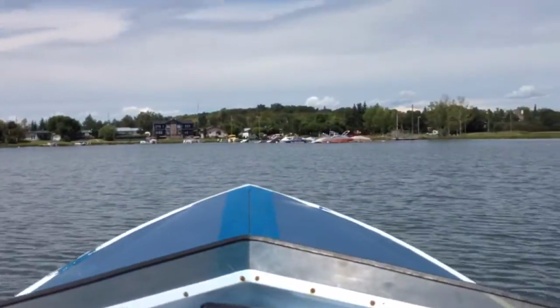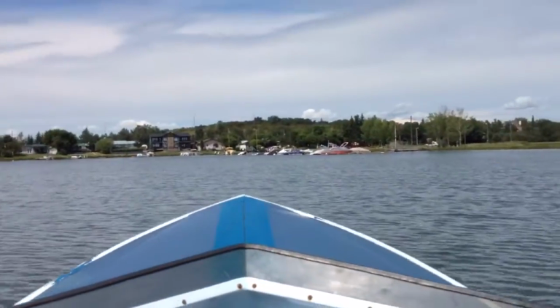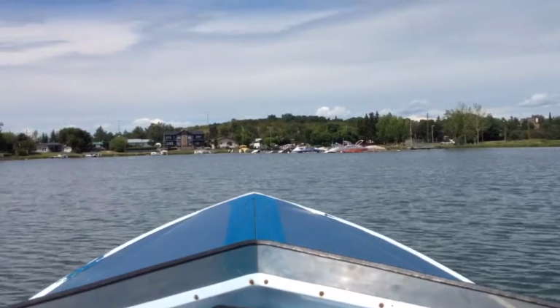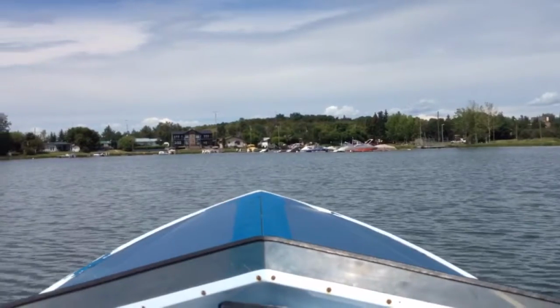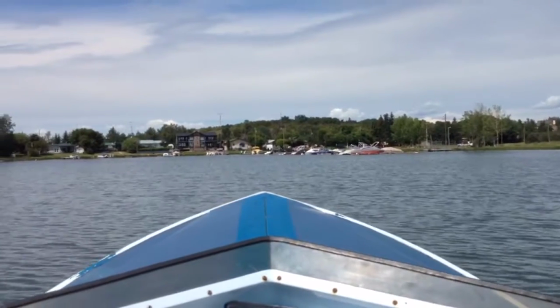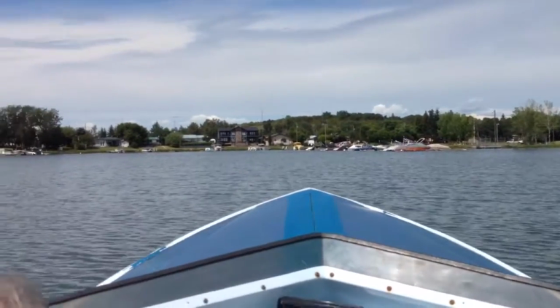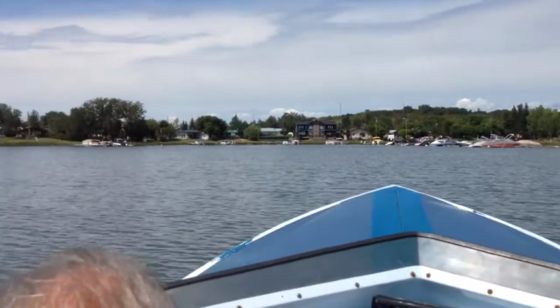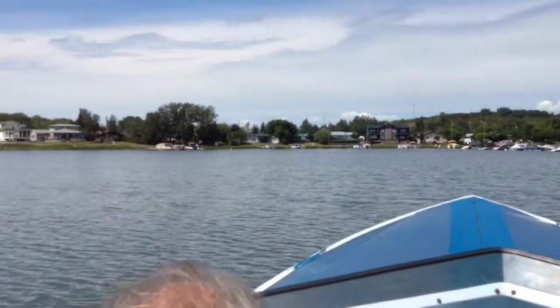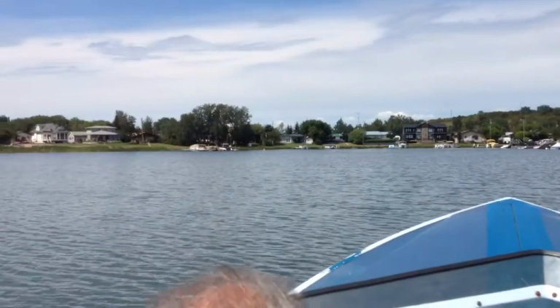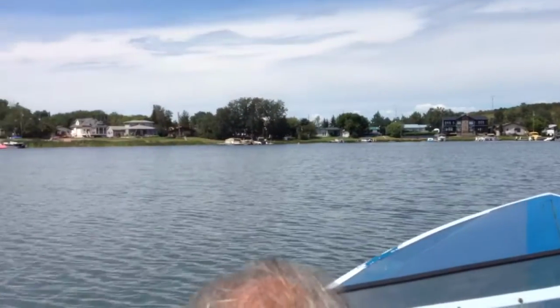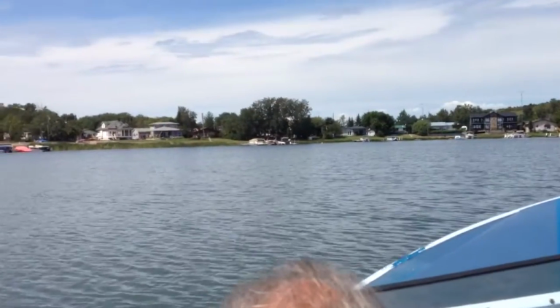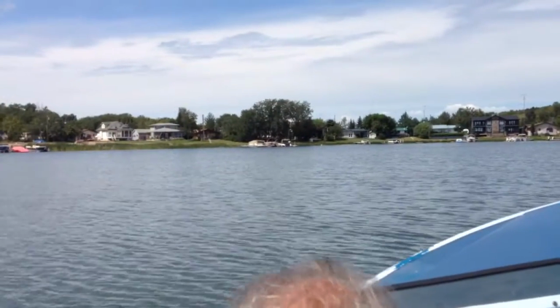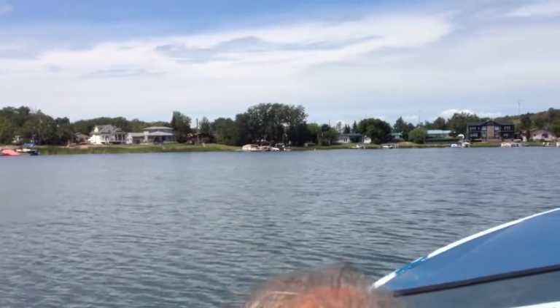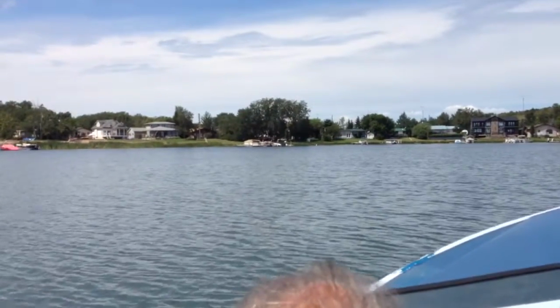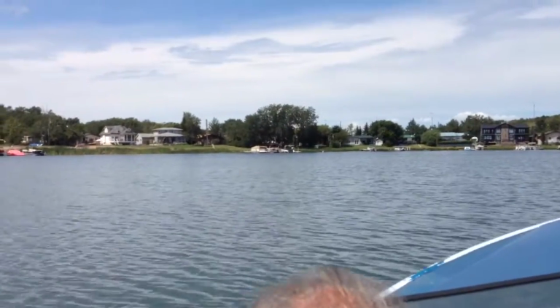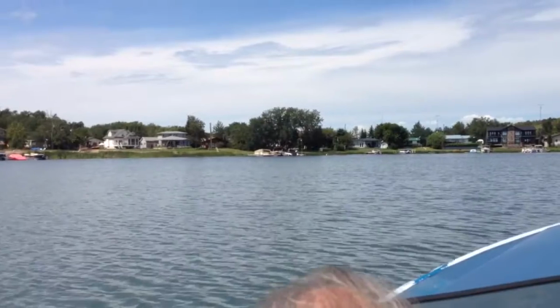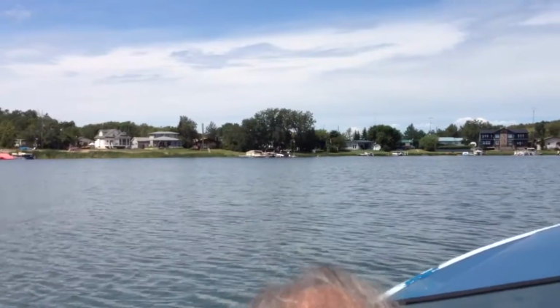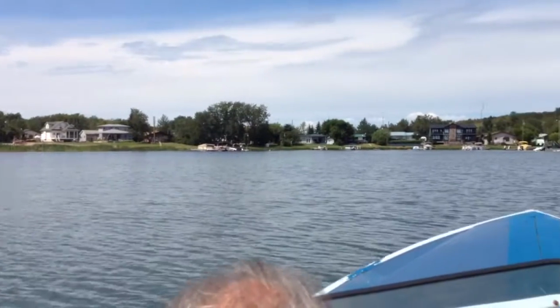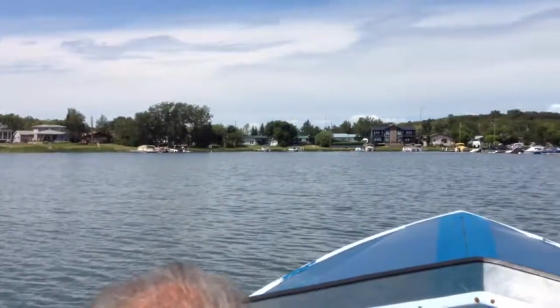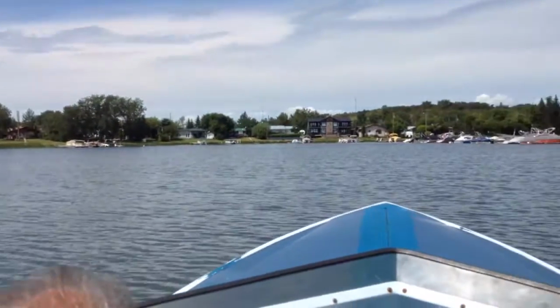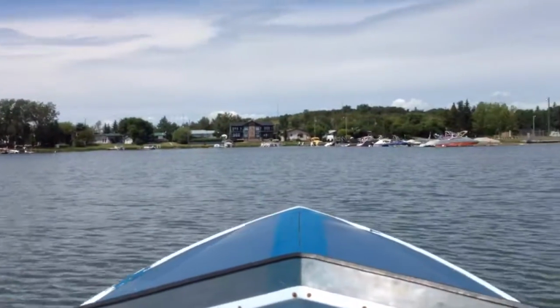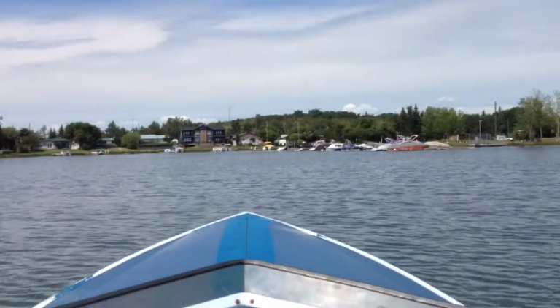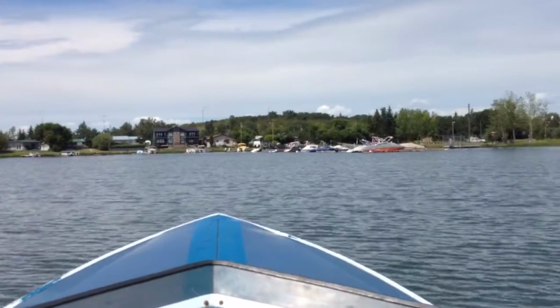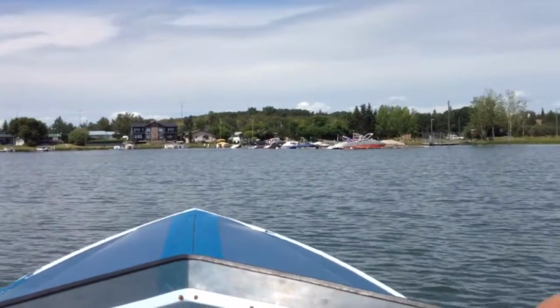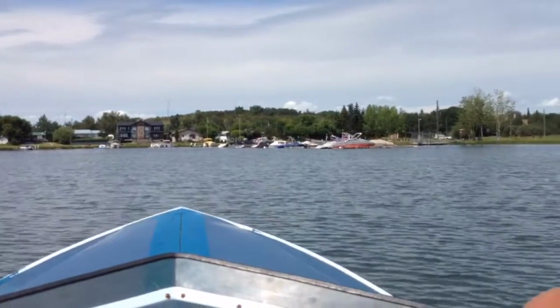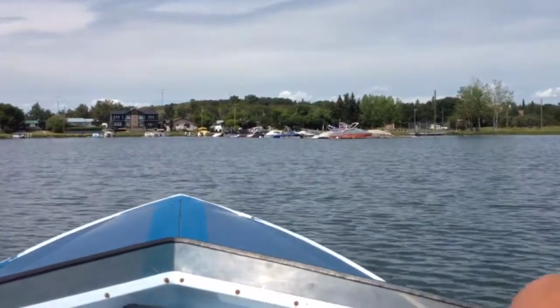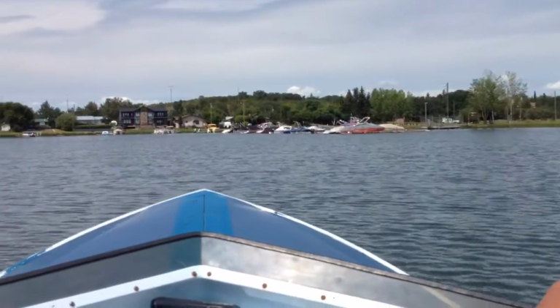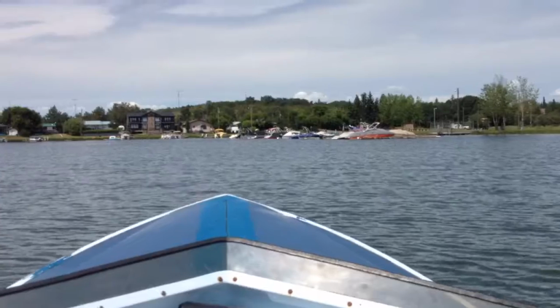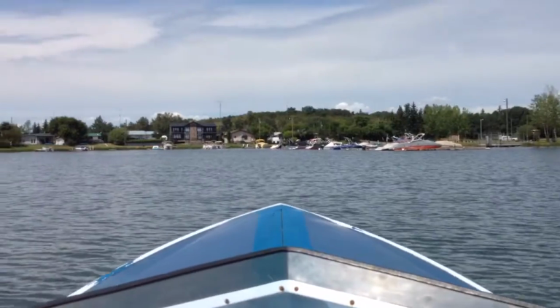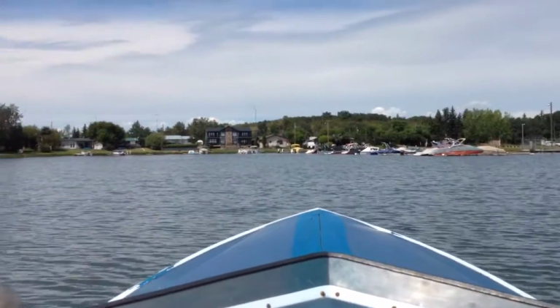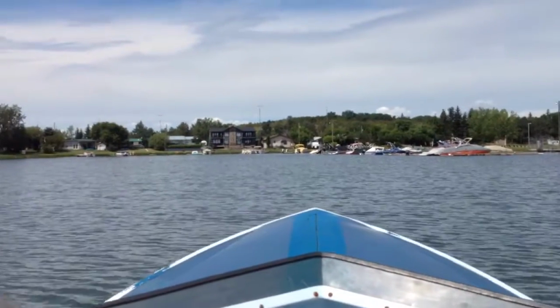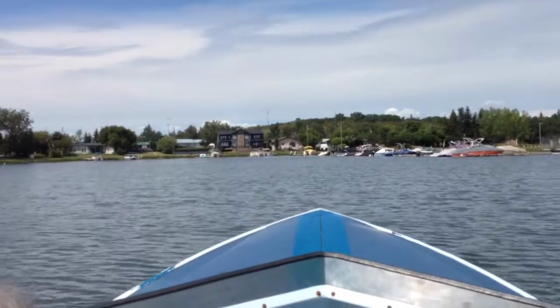Coming into the Roshan Sands marina, you can see the bobber right there — that's a little pile of rocks, so just stay between it and the marina on your way in and out, and it's all good.